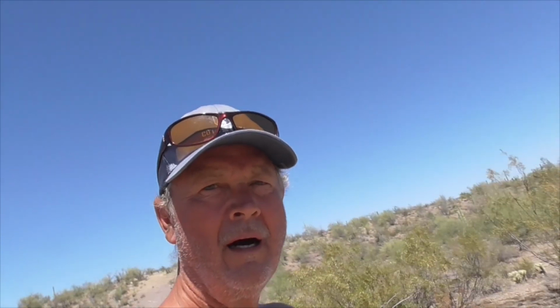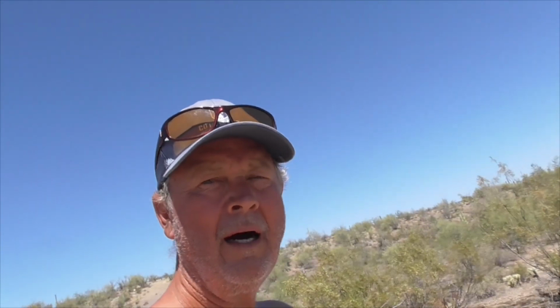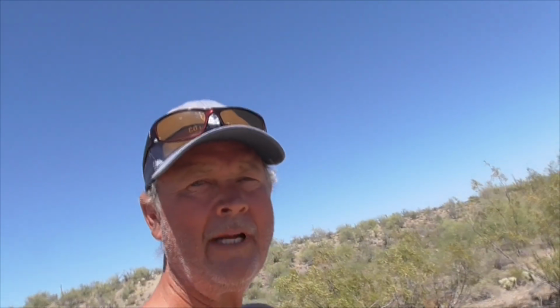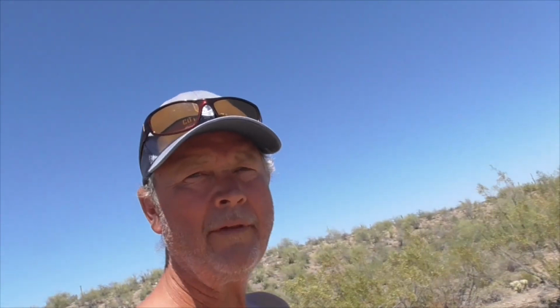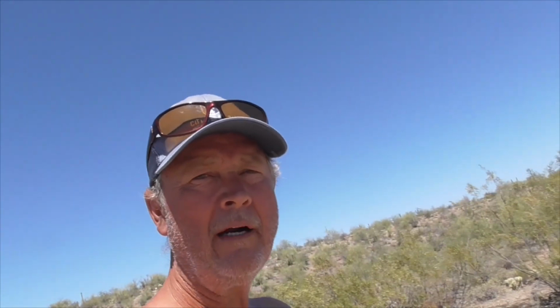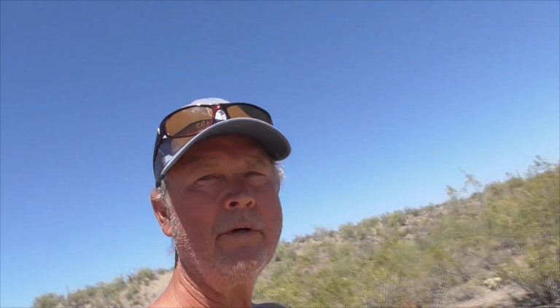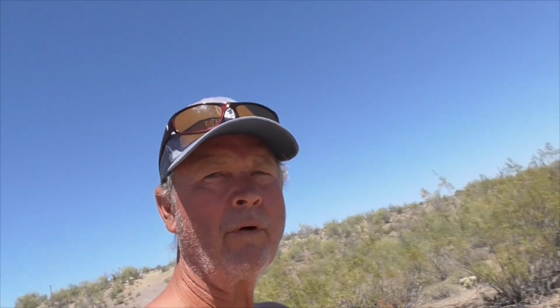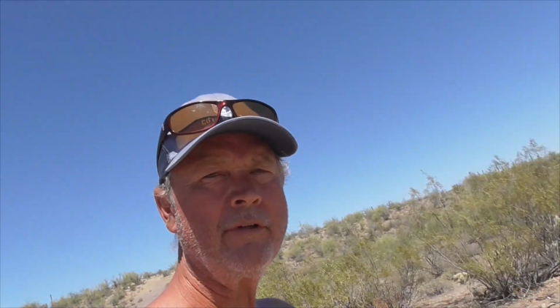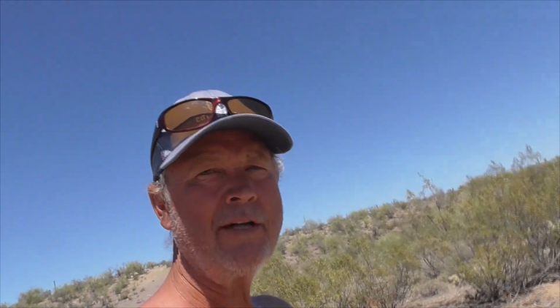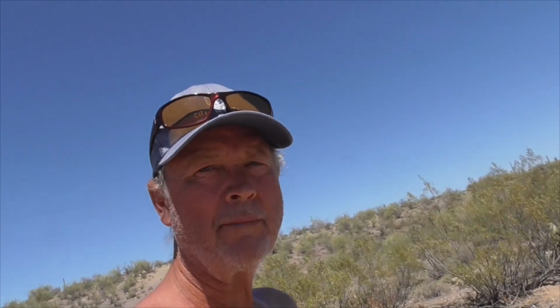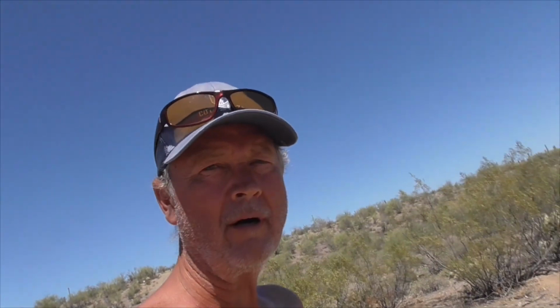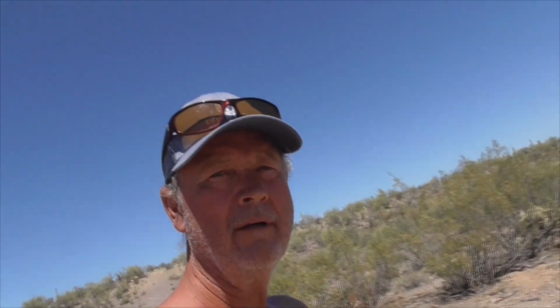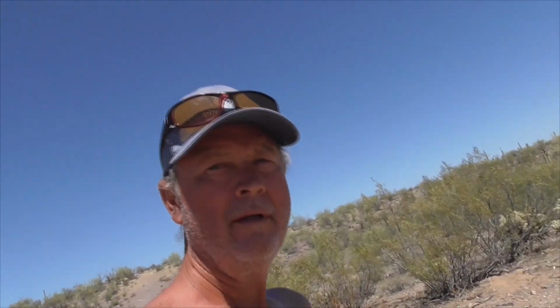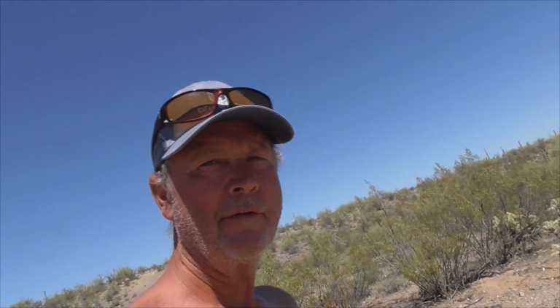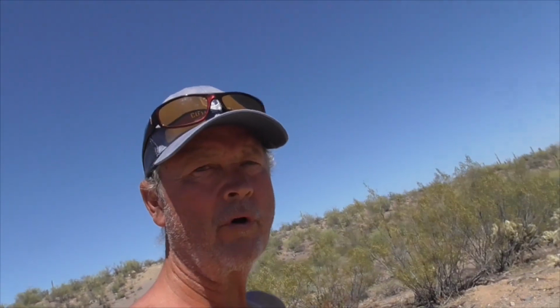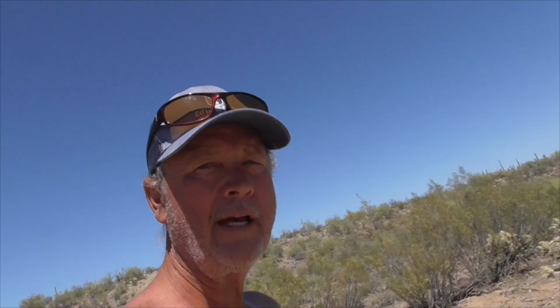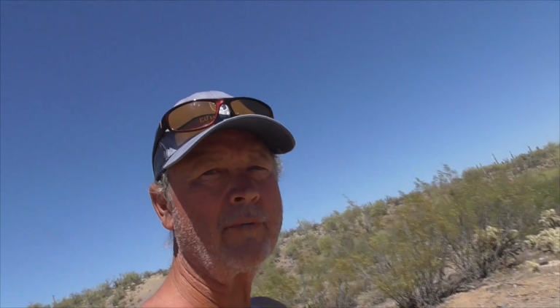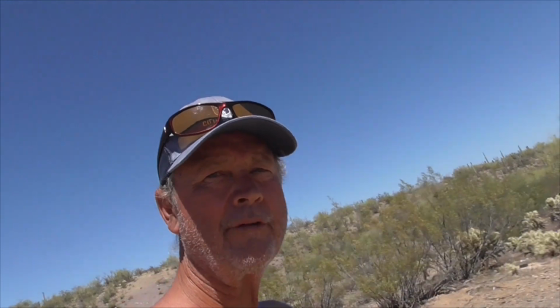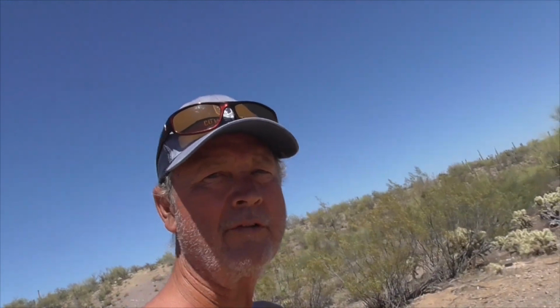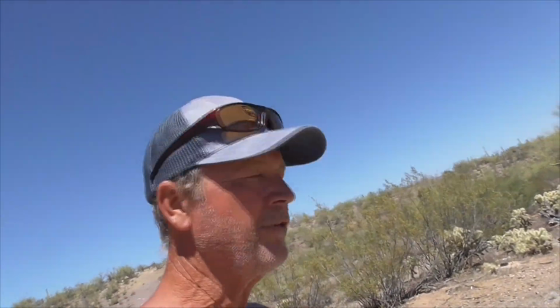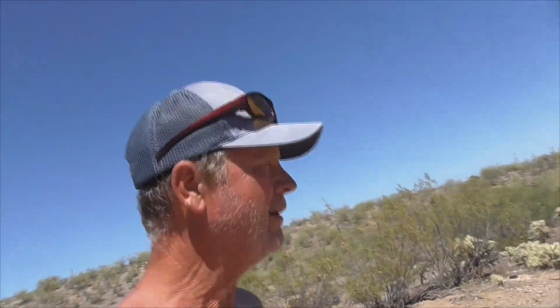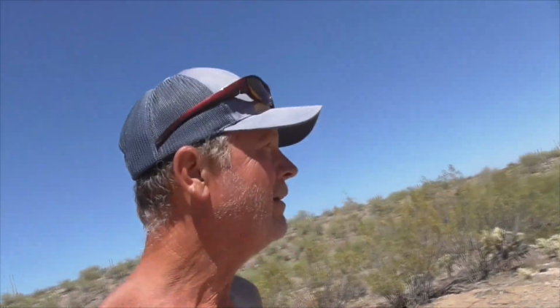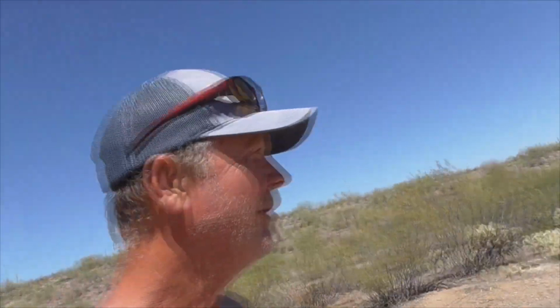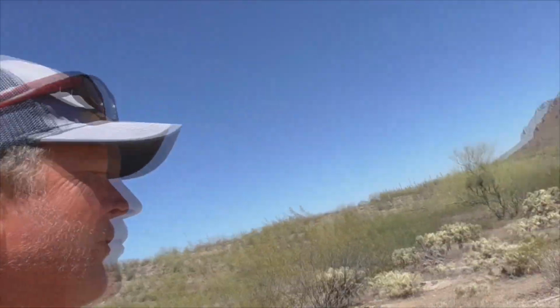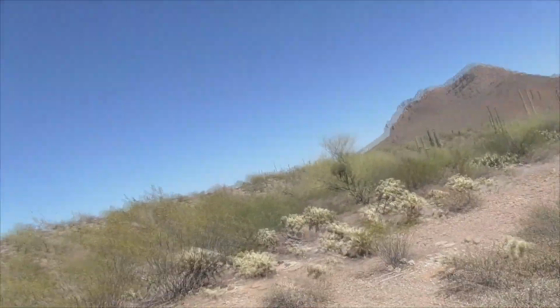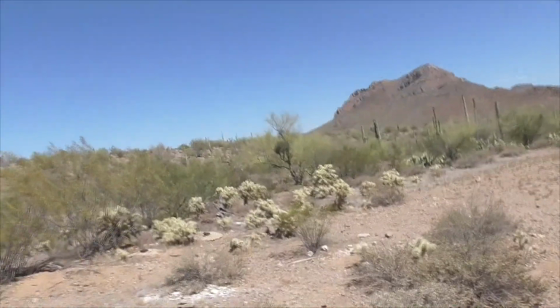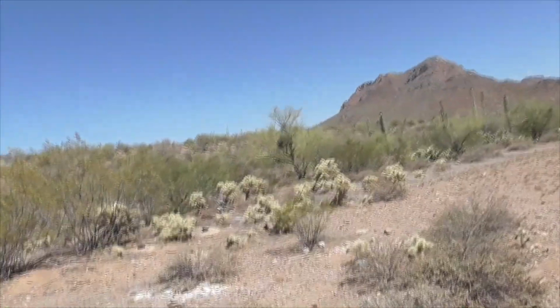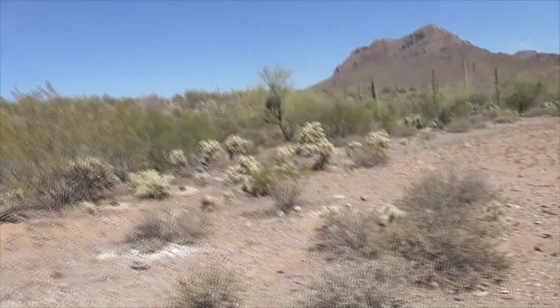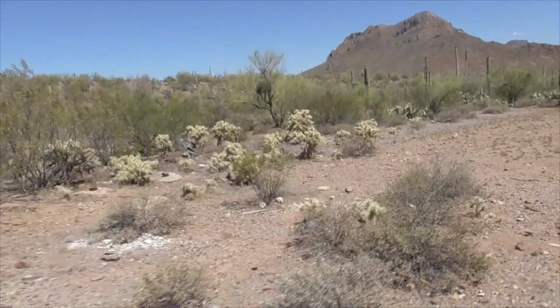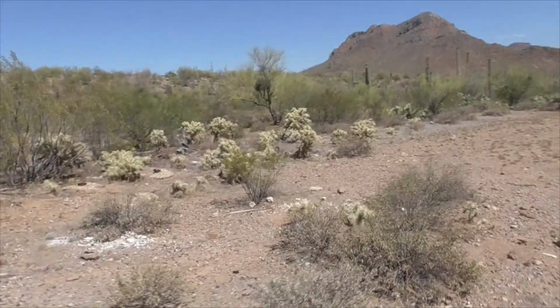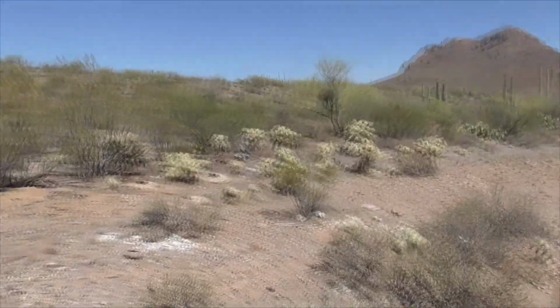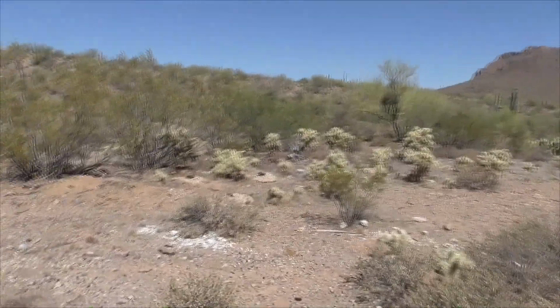Hi, today we're in the Ironwood Forest National Park of the Sonoran Desert right outside Tucson. This is June 3rd, and it's about 90 degrees.